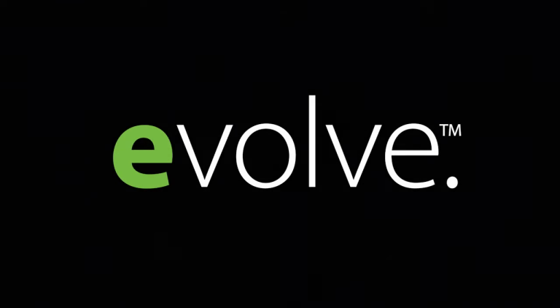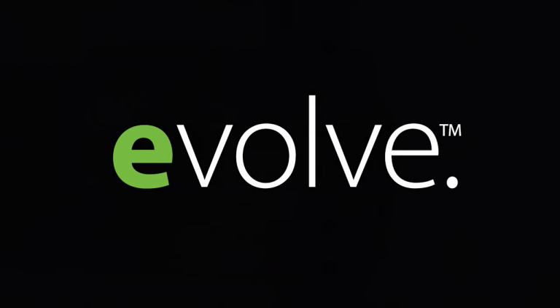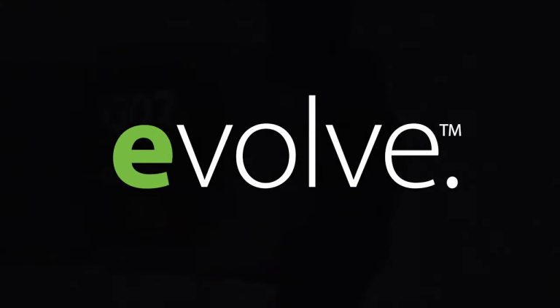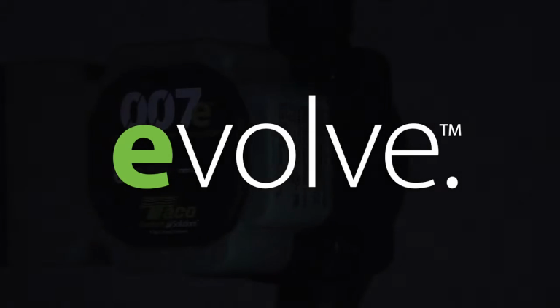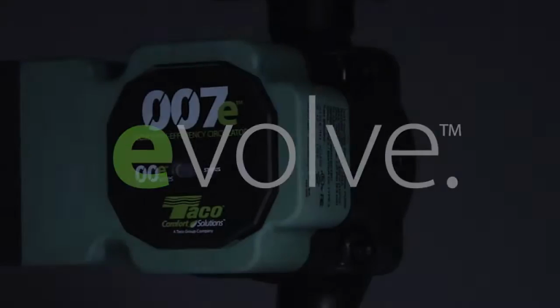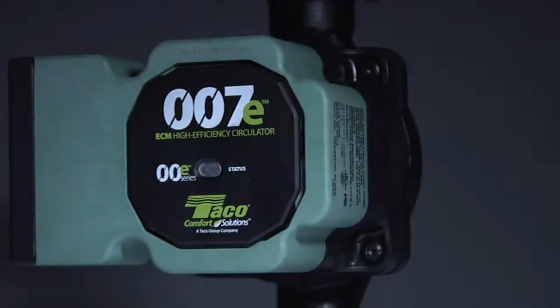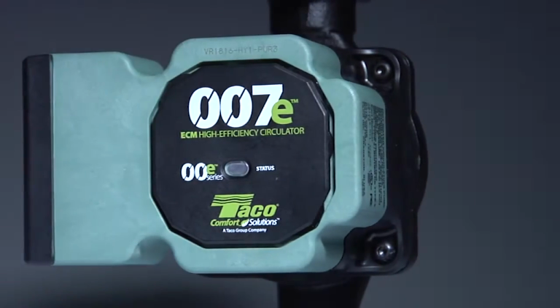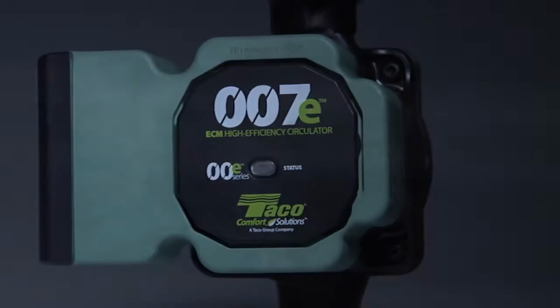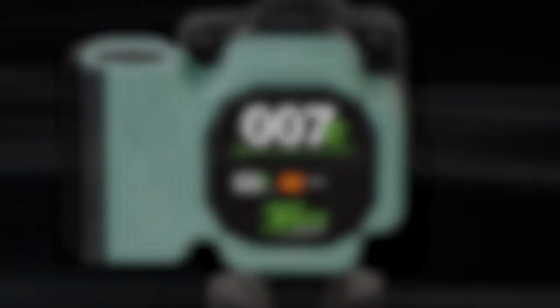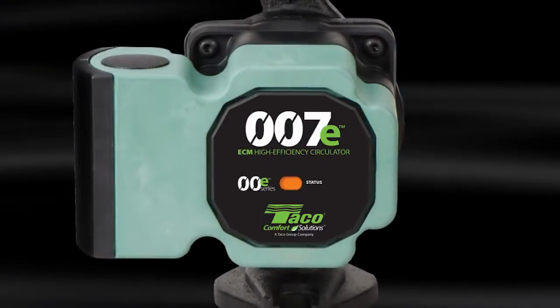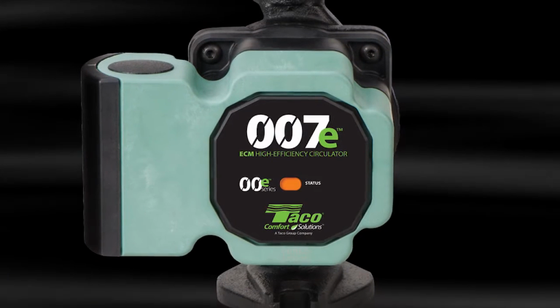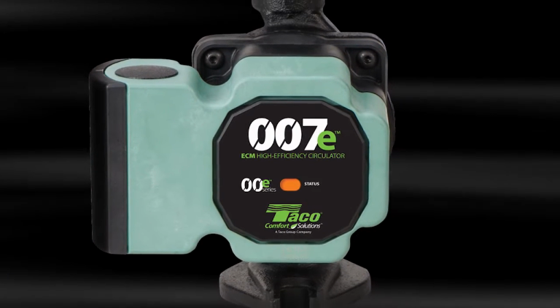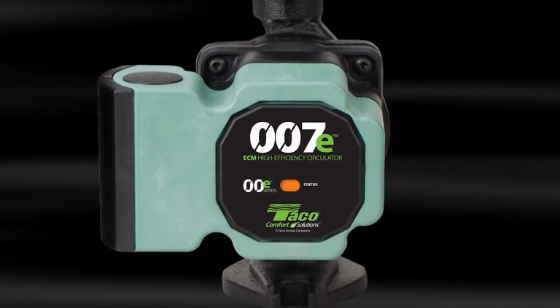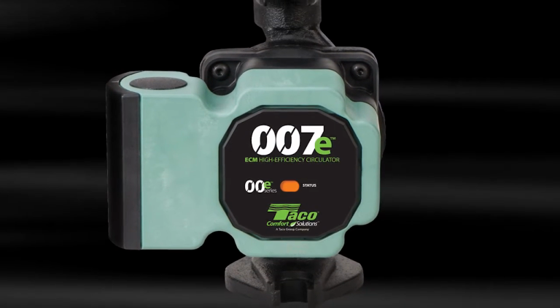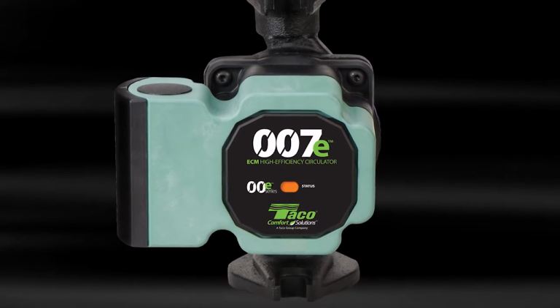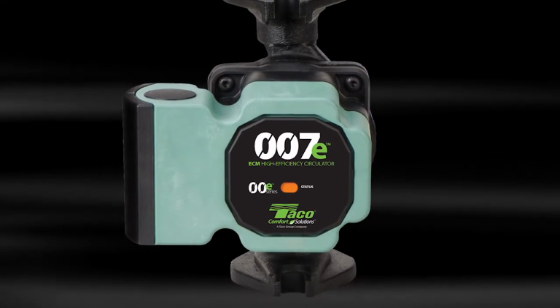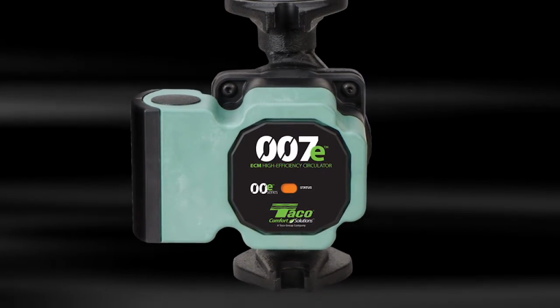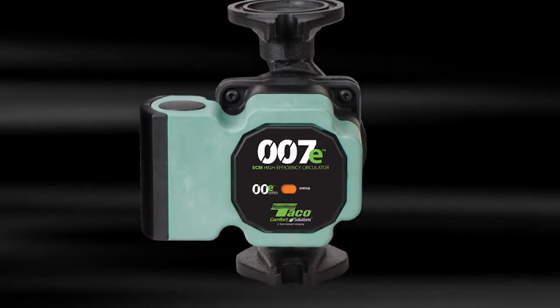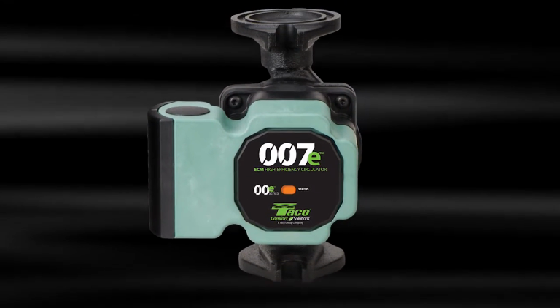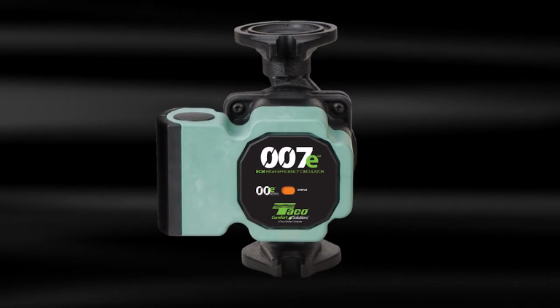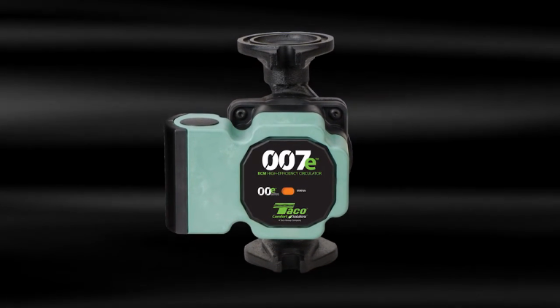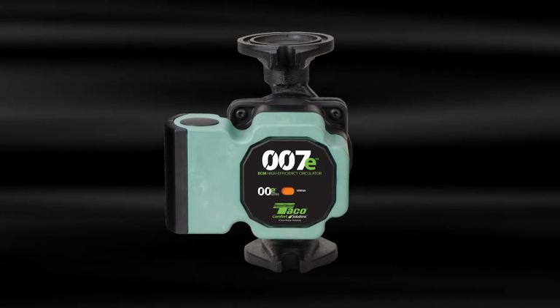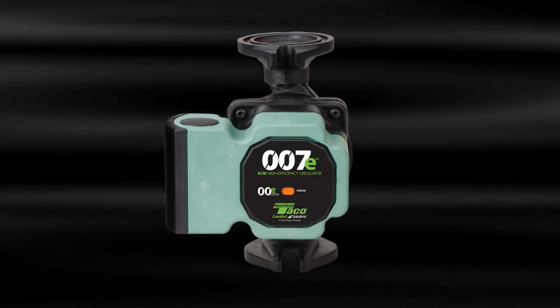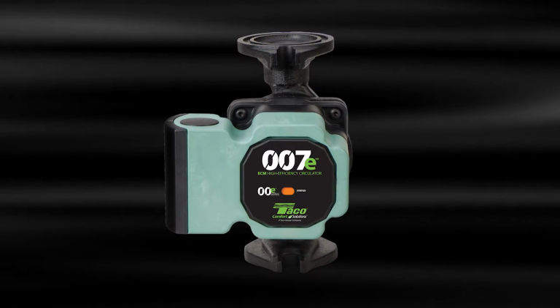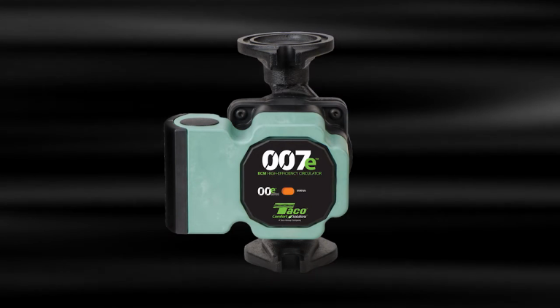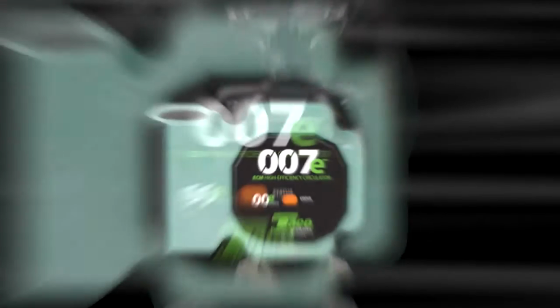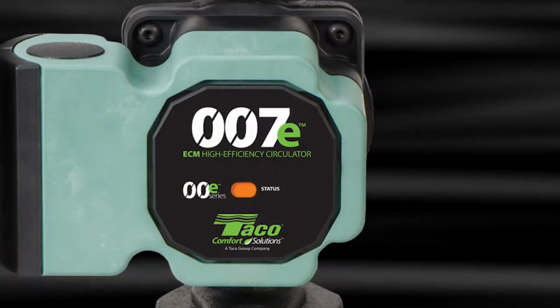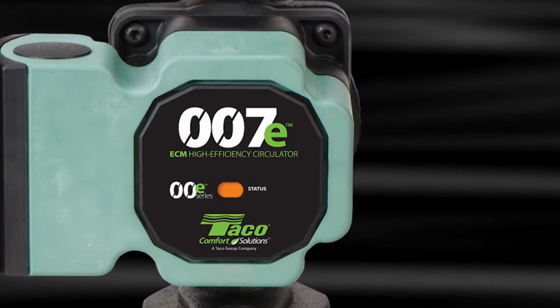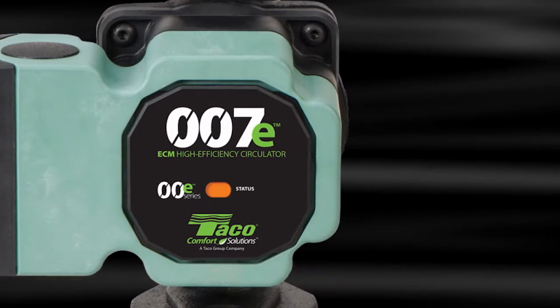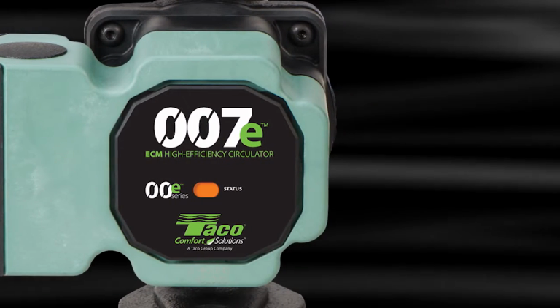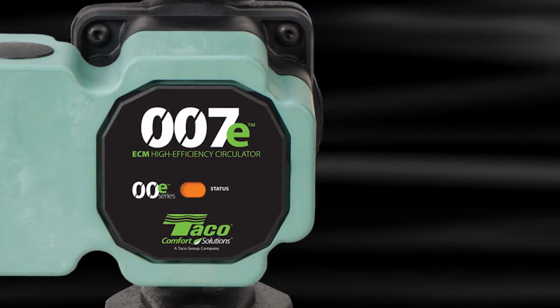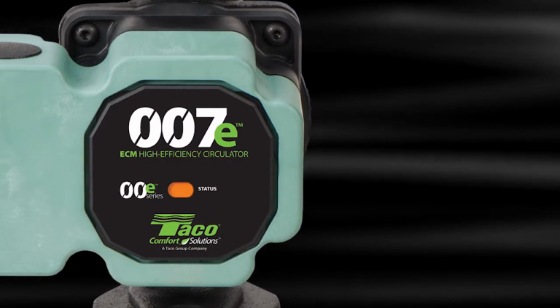Introducing the 007E. It's everything you love about the 007 in a new high efficiency ECM model. The 007E is destined to be a legend in its own right.